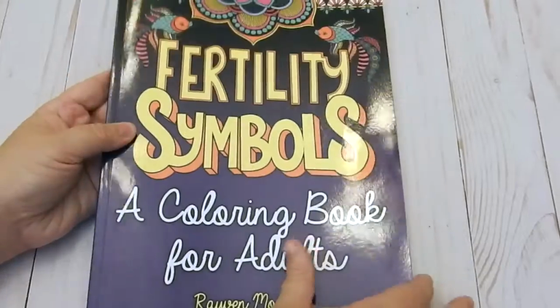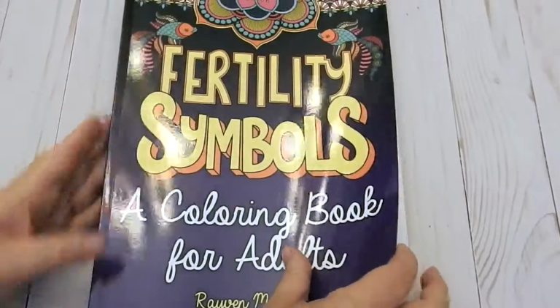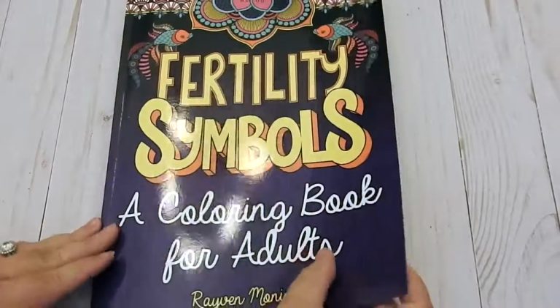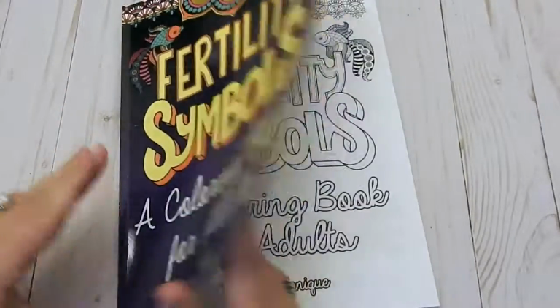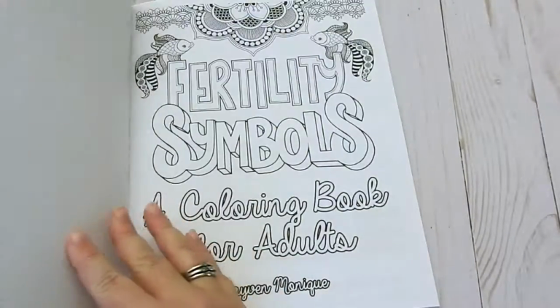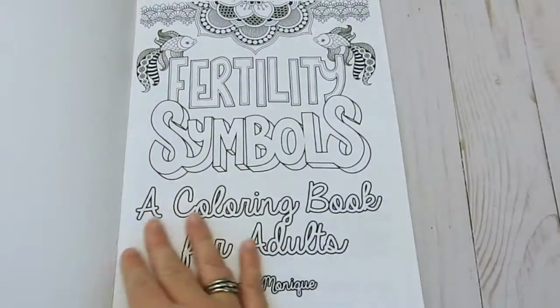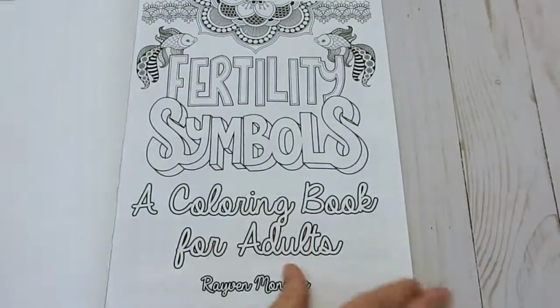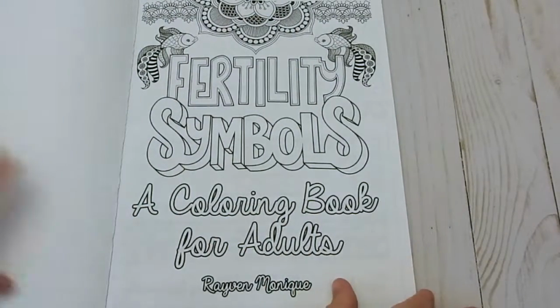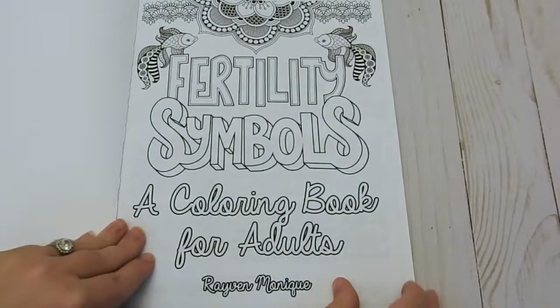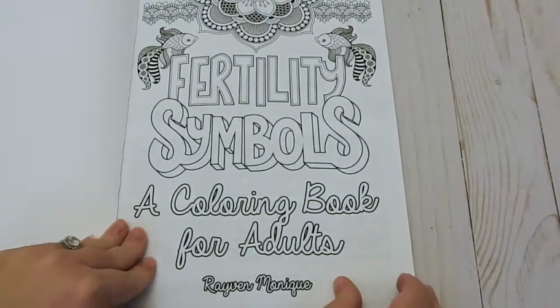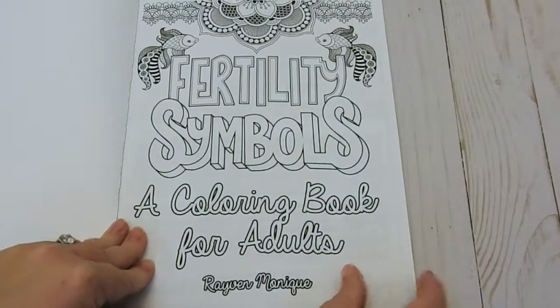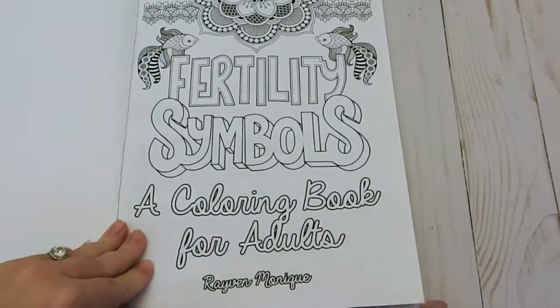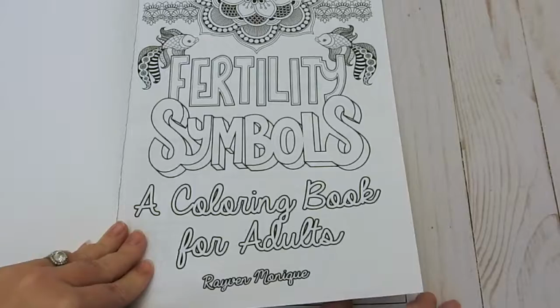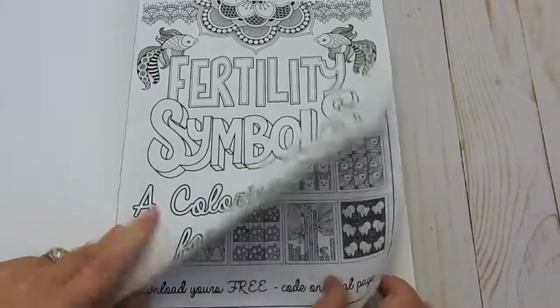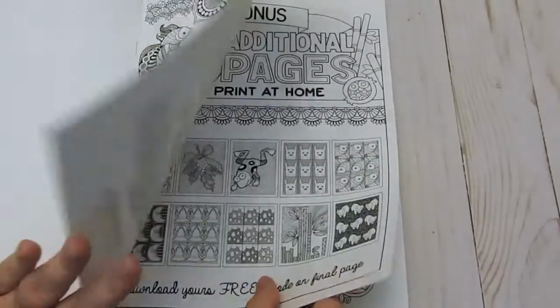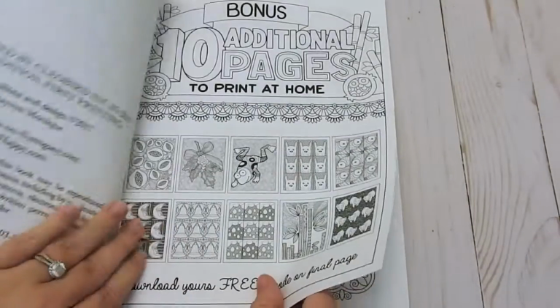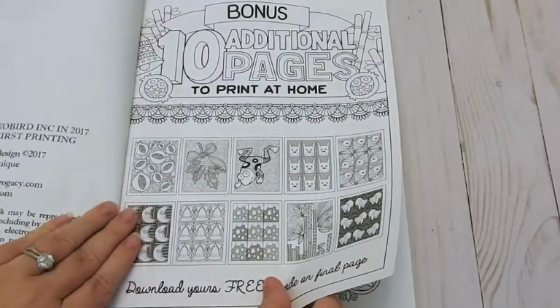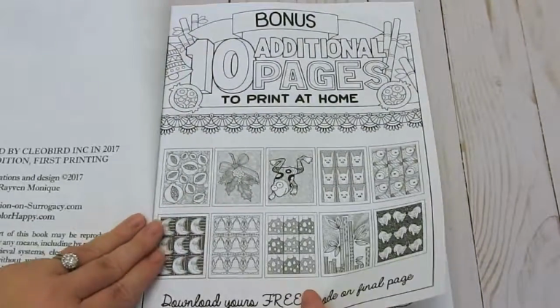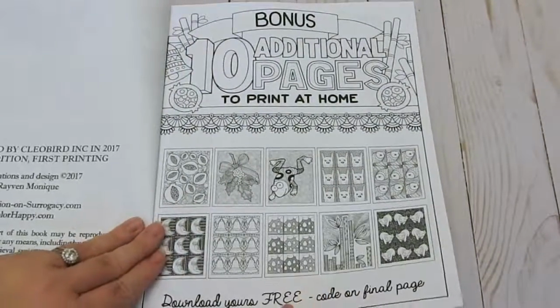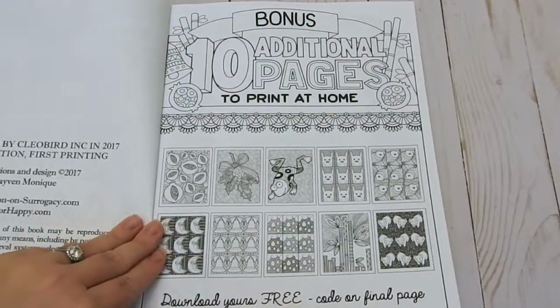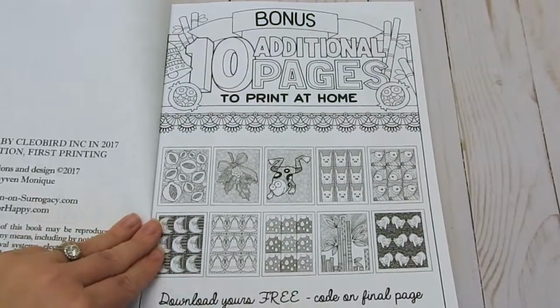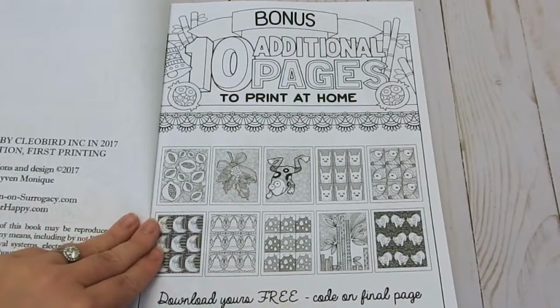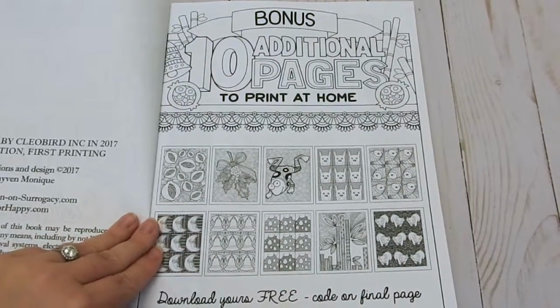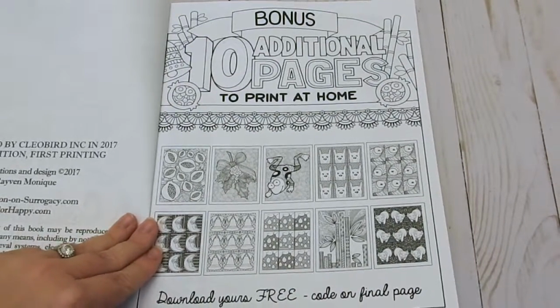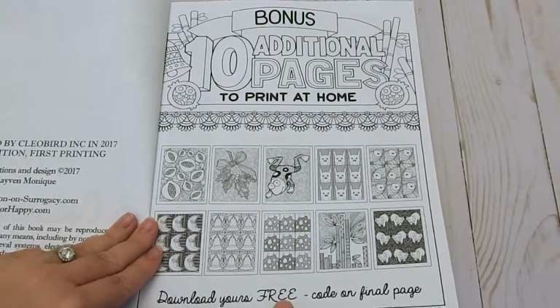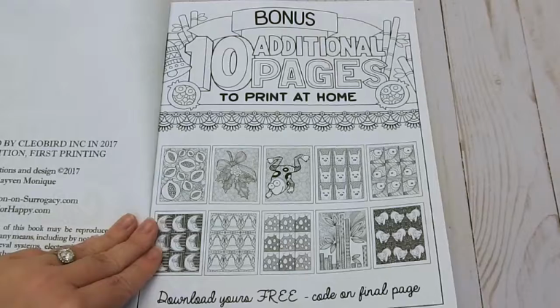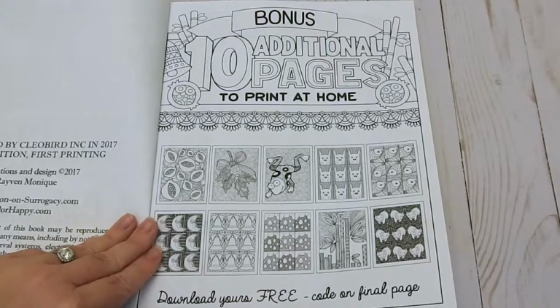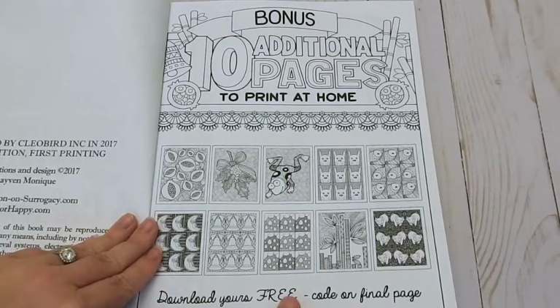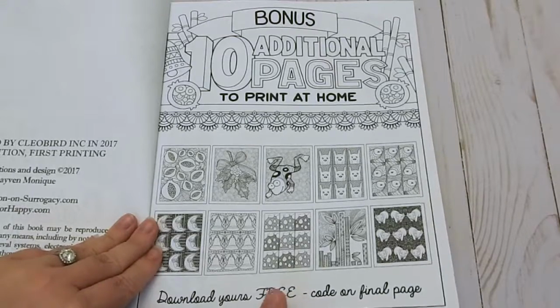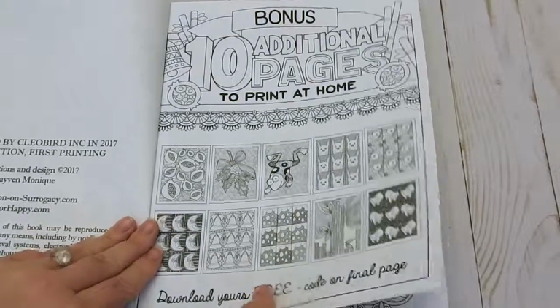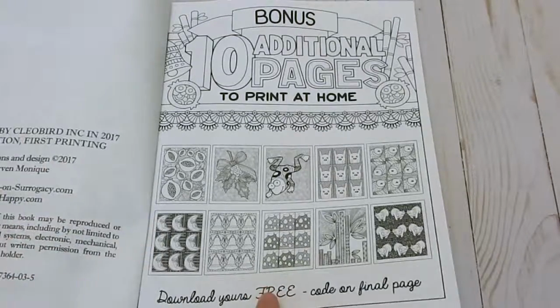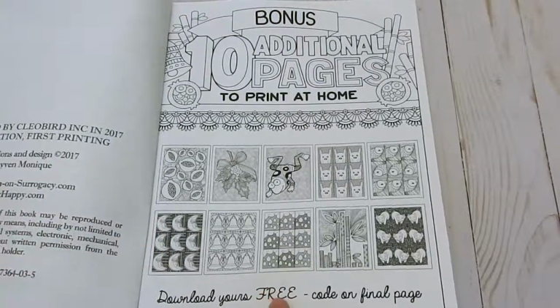This book is 8½ by 11 inches. It is glue bound. You have a cover page here. Something great is that this book includes 10 additional pages that you can print at home.